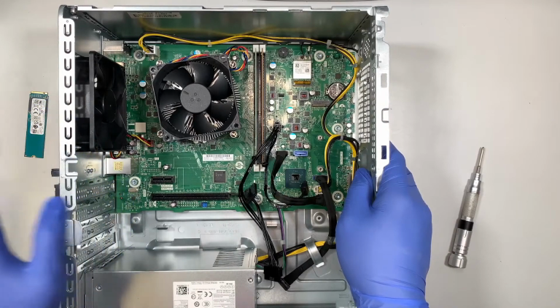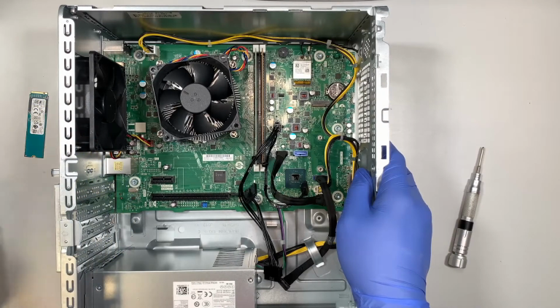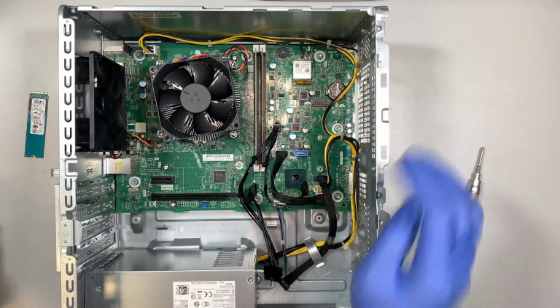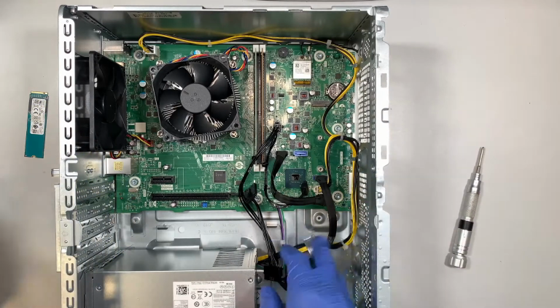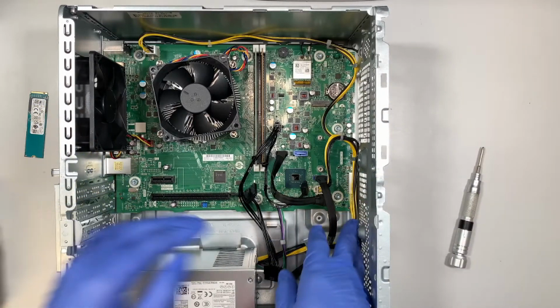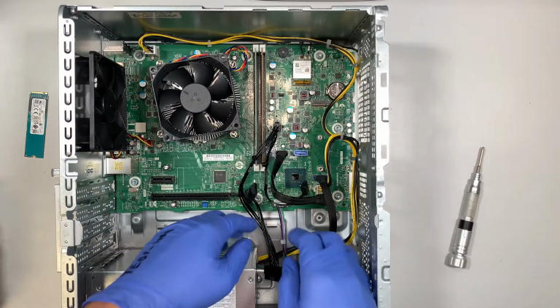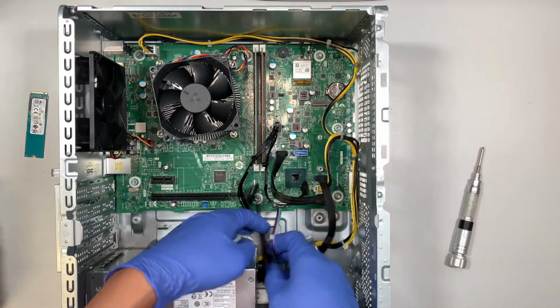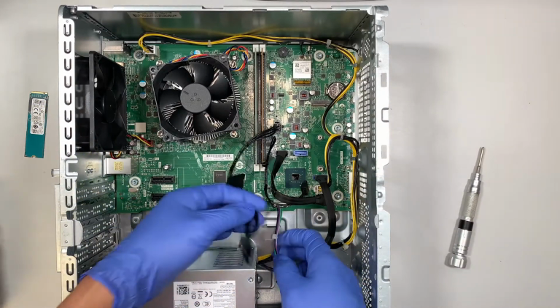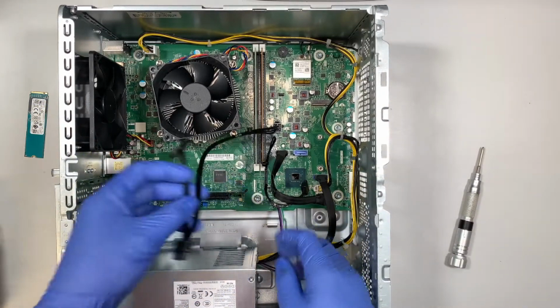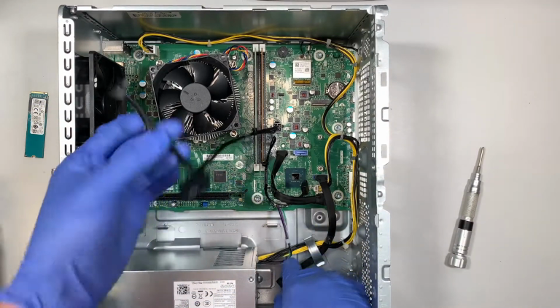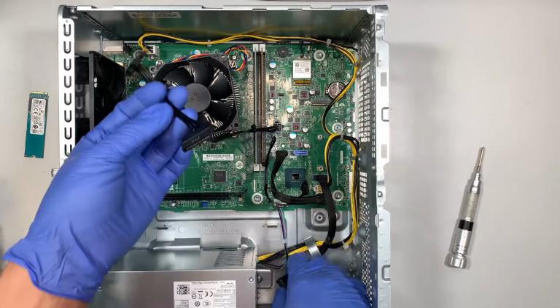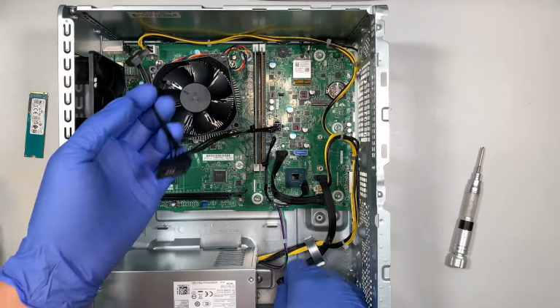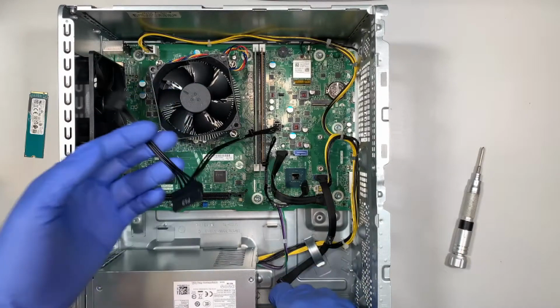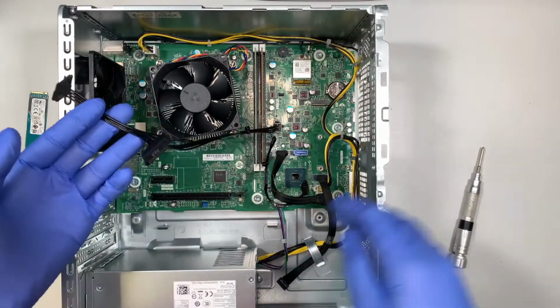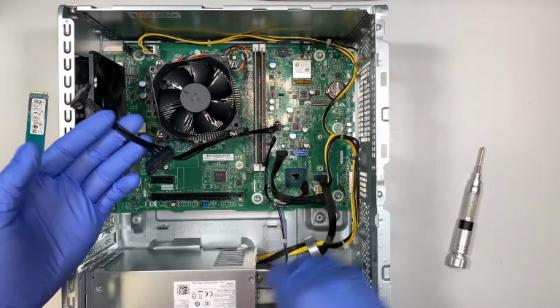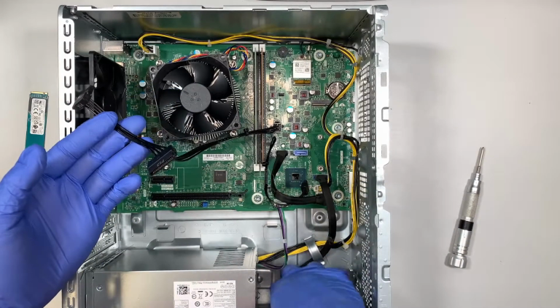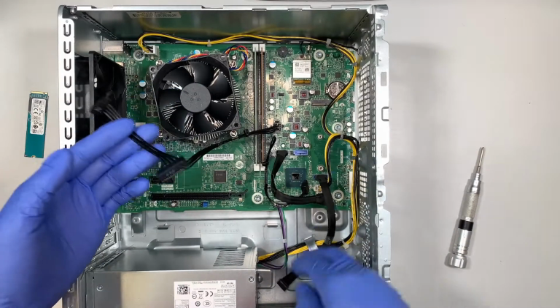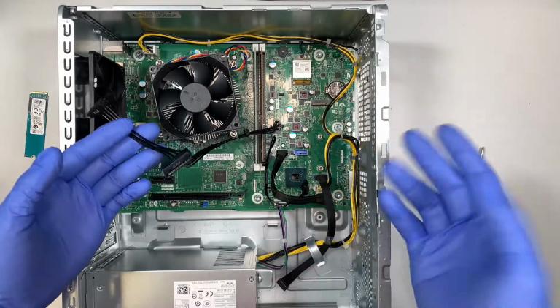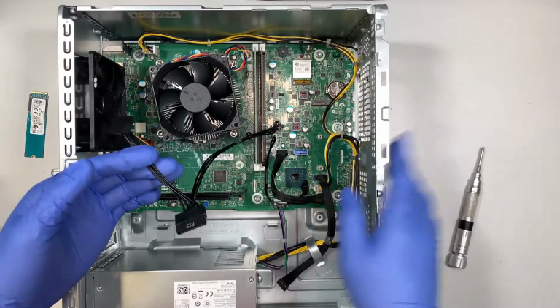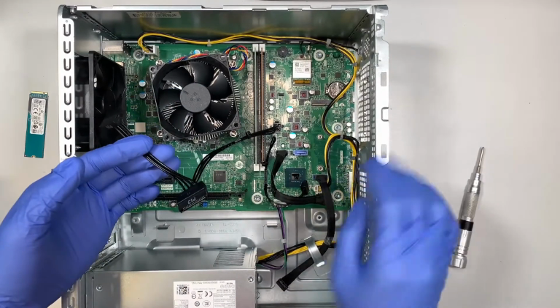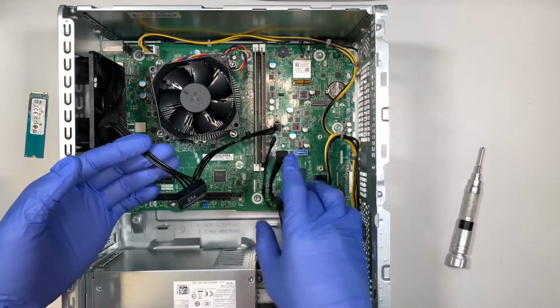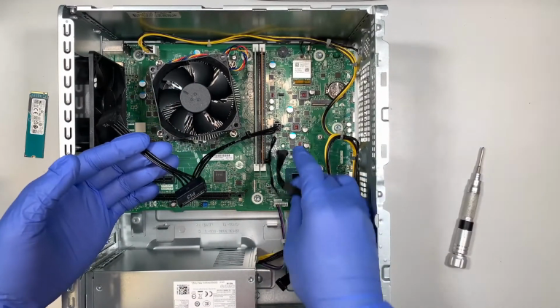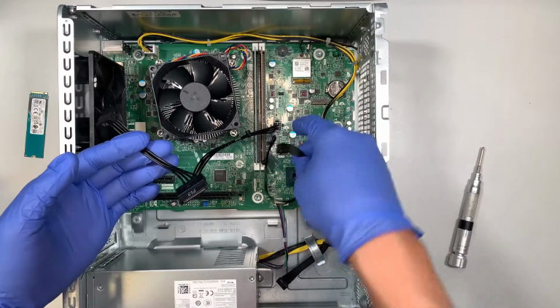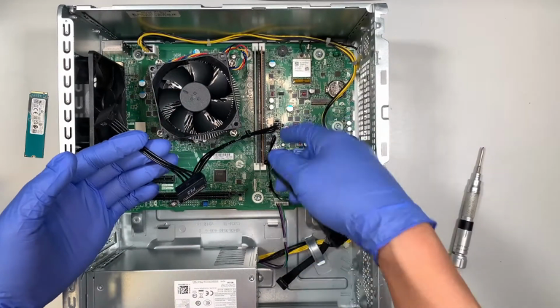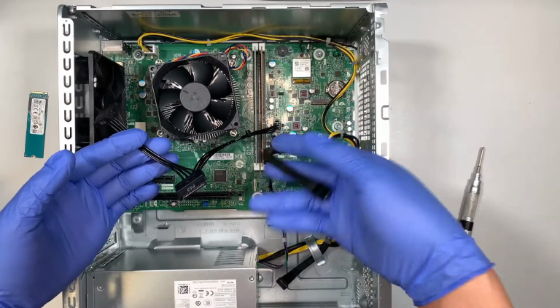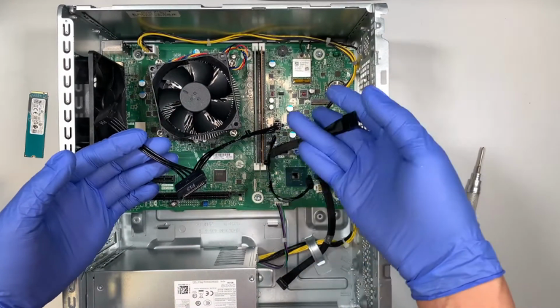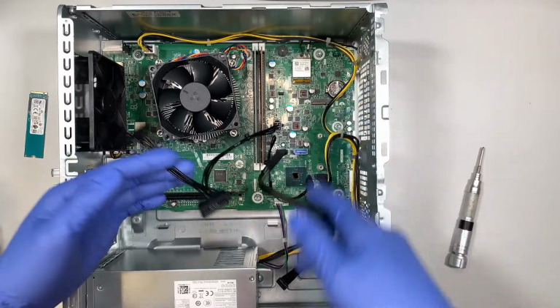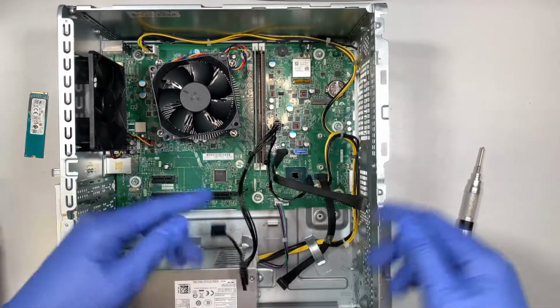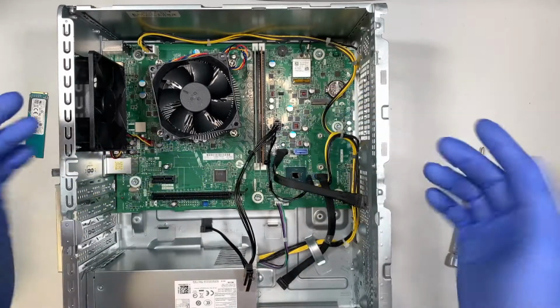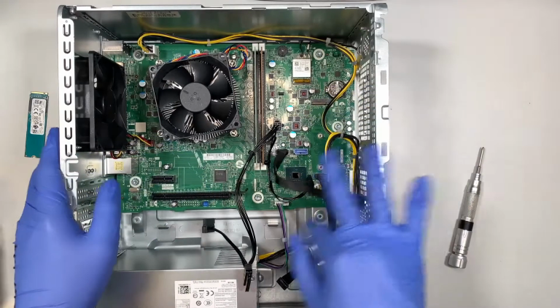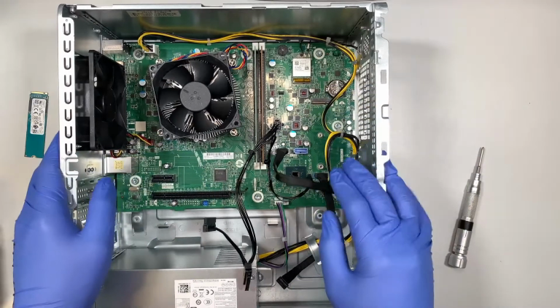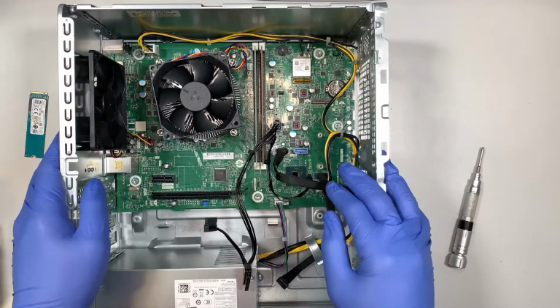Besides that, the one upgrade you can do is add an additional hard drive. That's pretty much it — other than that, there's not much more you can do with this computer.